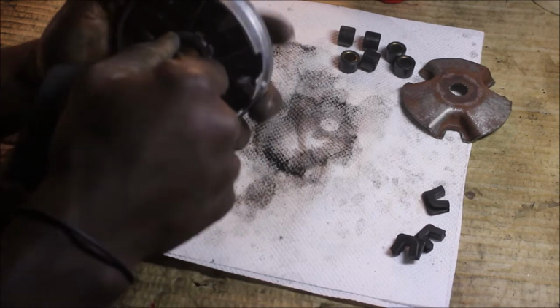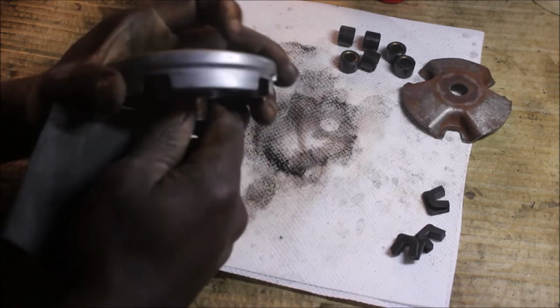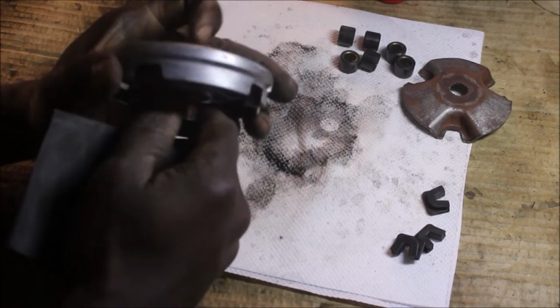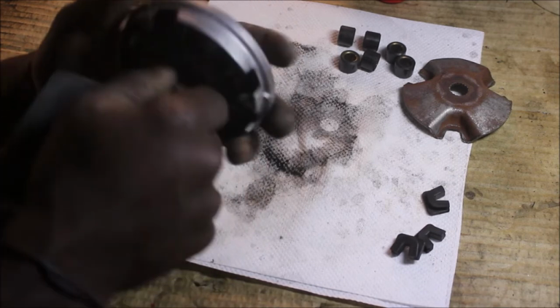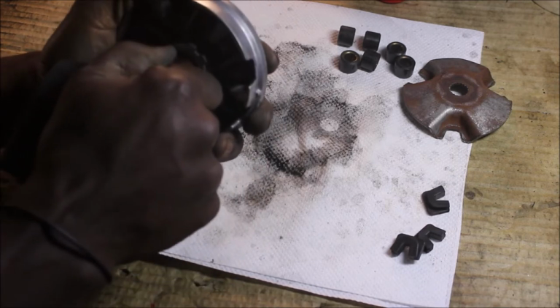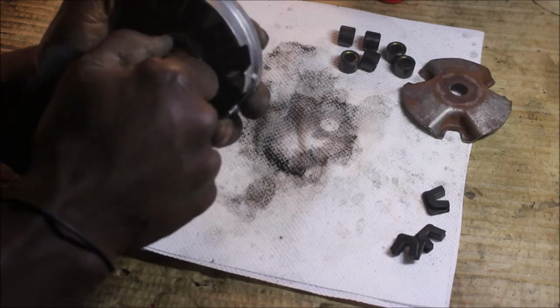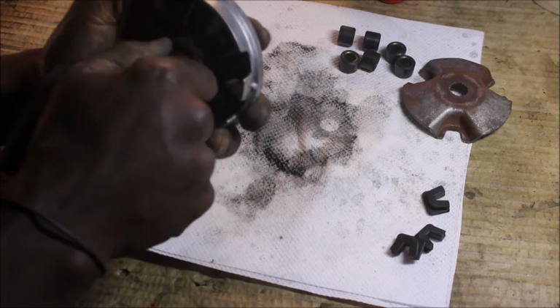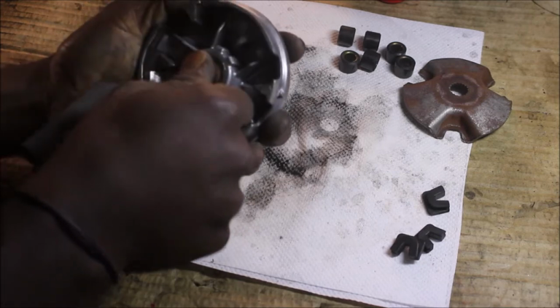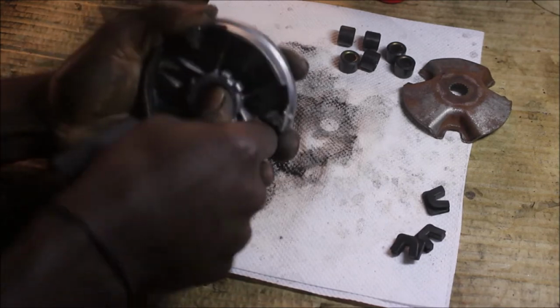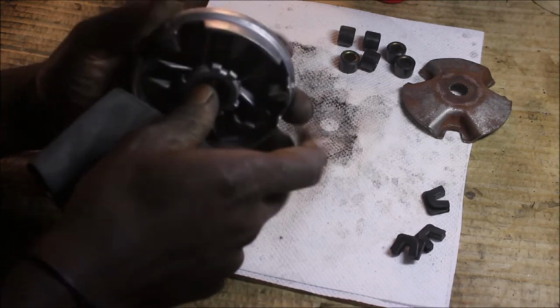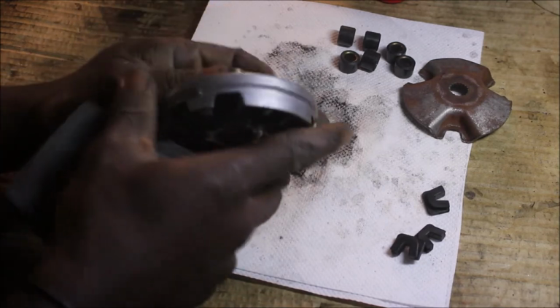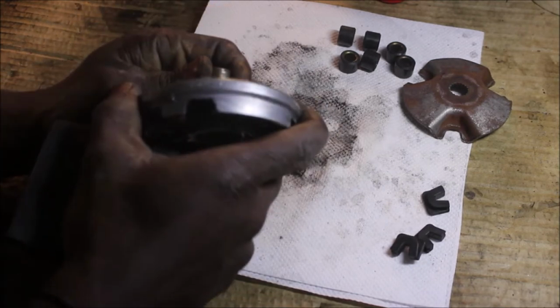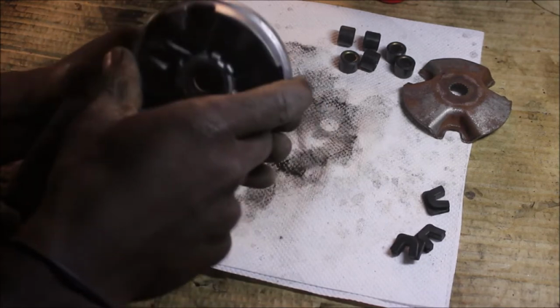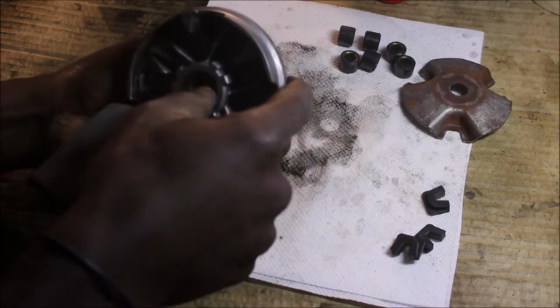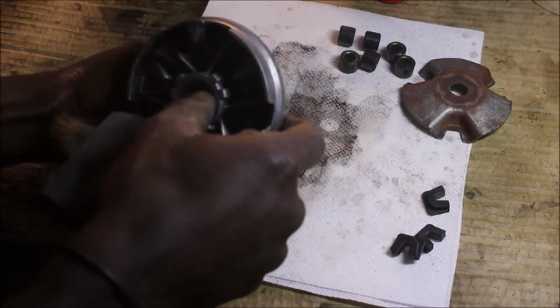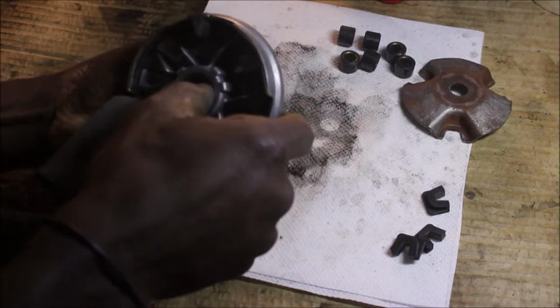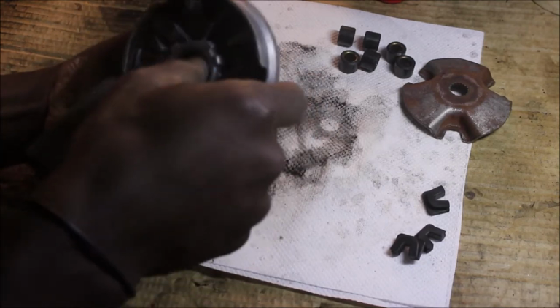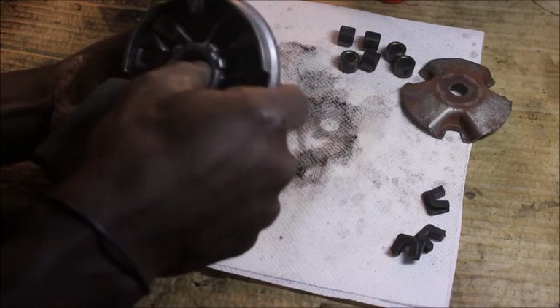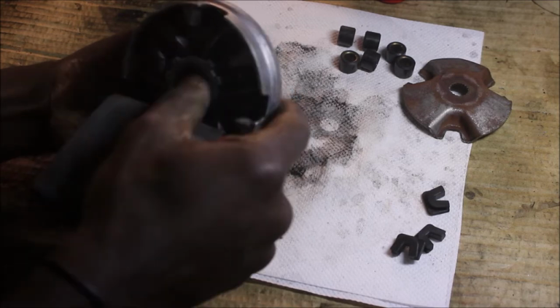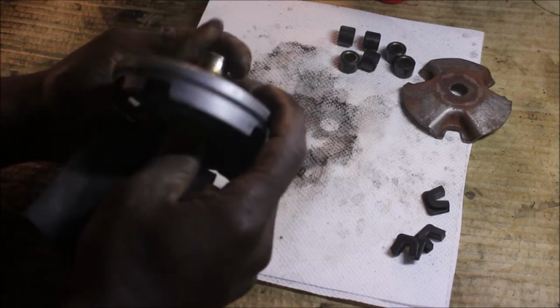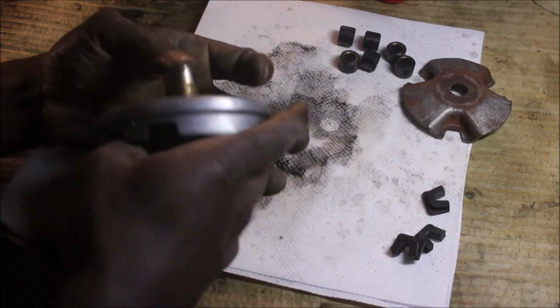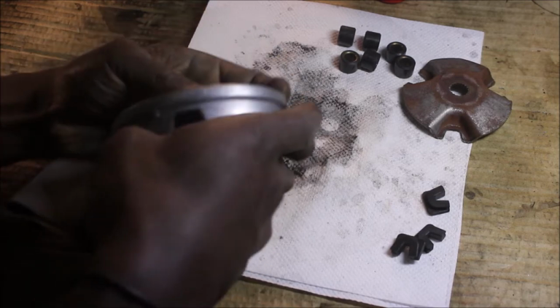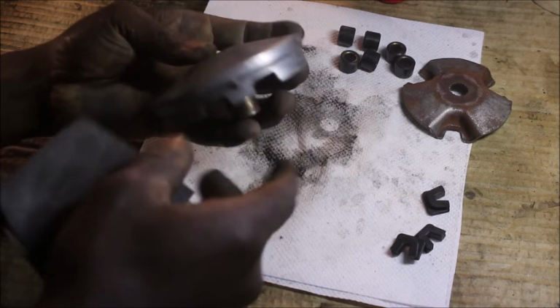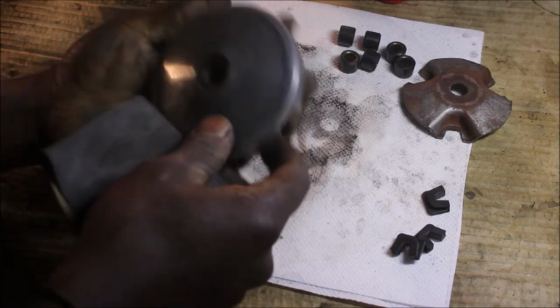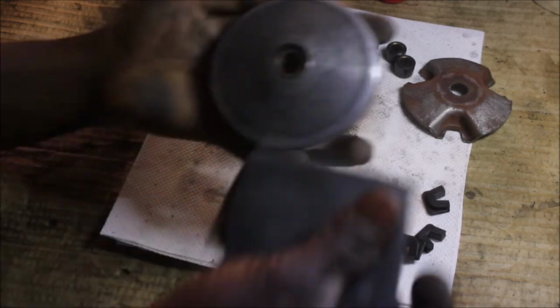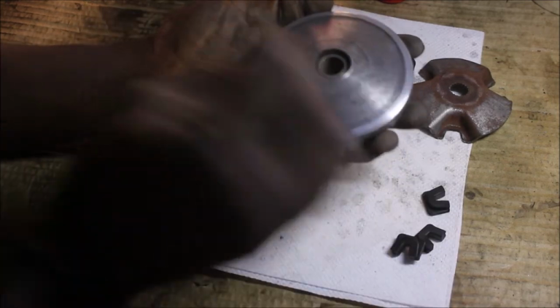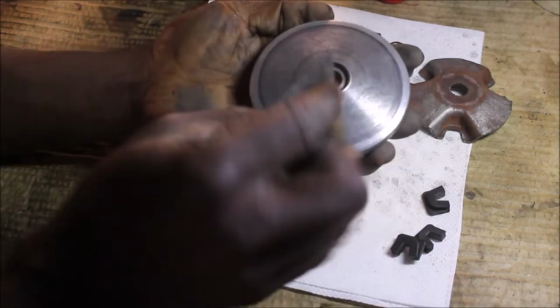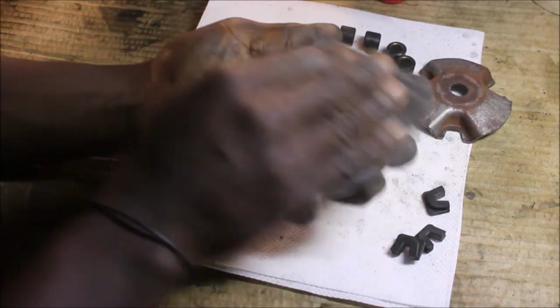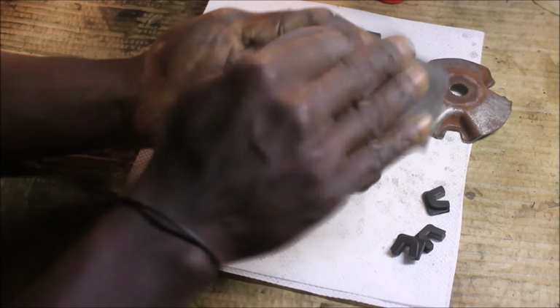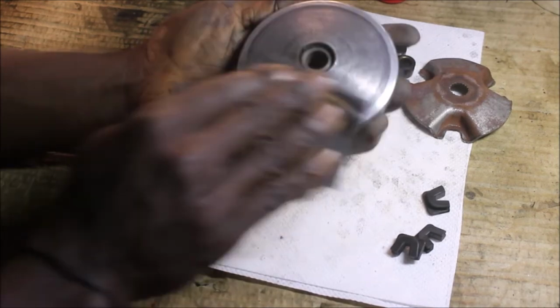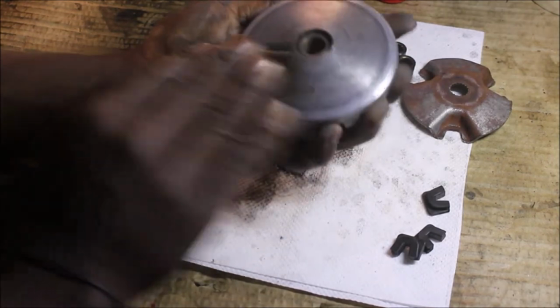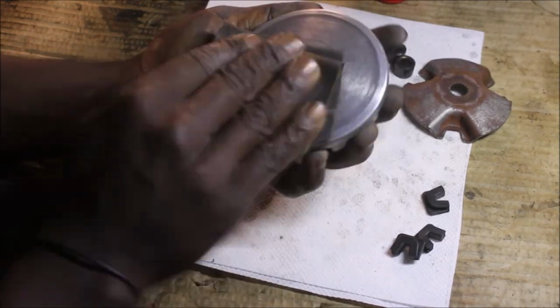This small bushing — it's not coming off. It's supposed to come off. I'm going to leave it and focus on cleaning here.